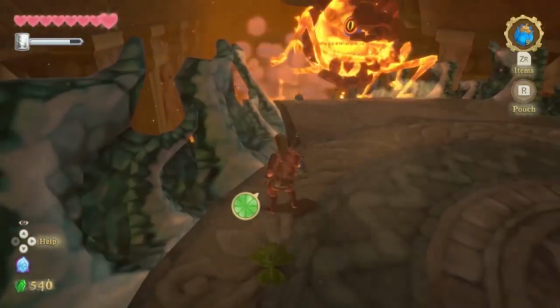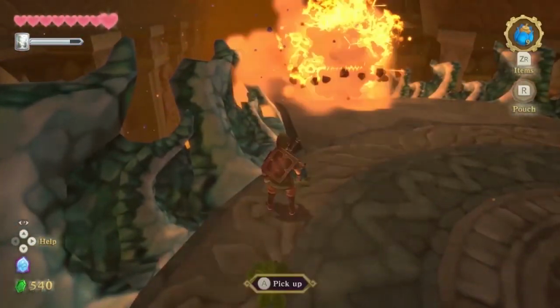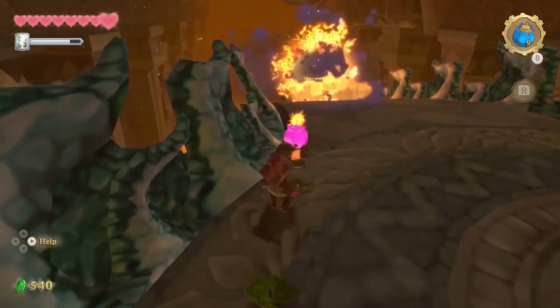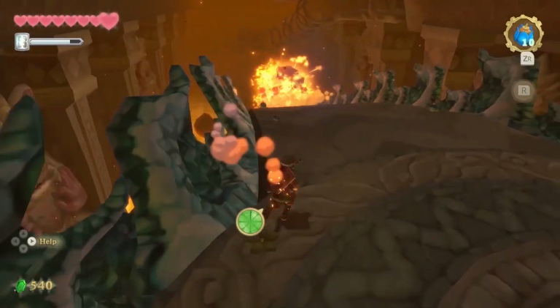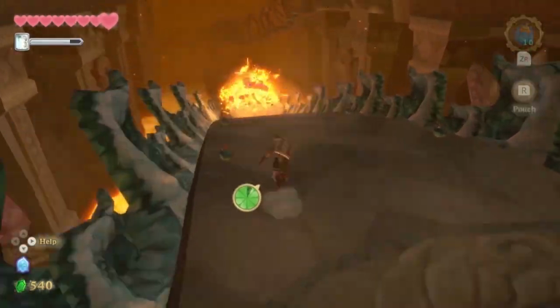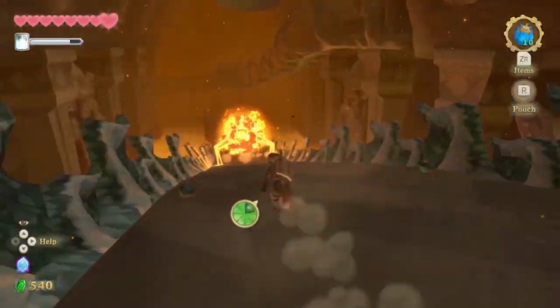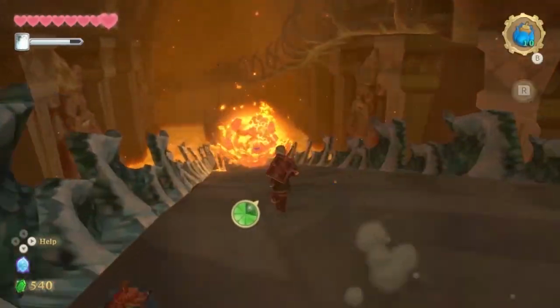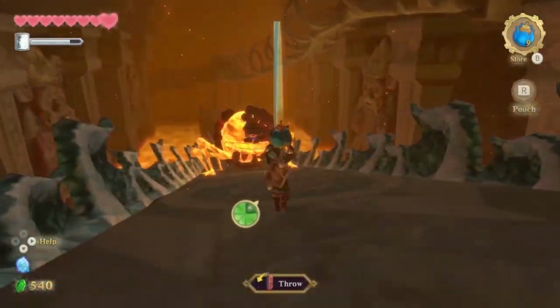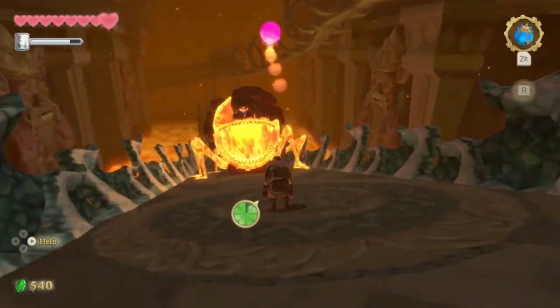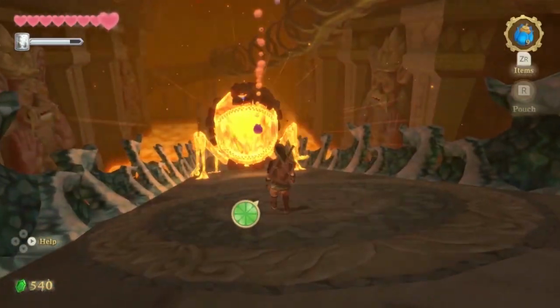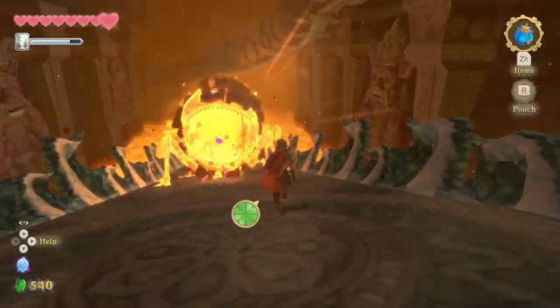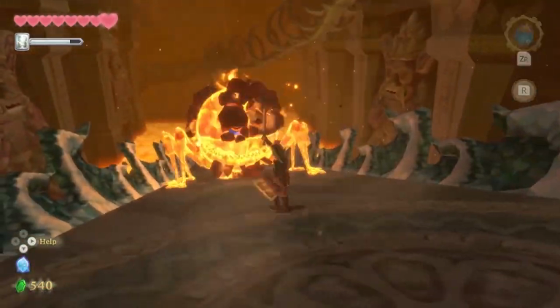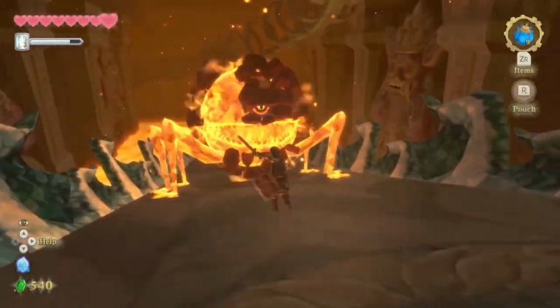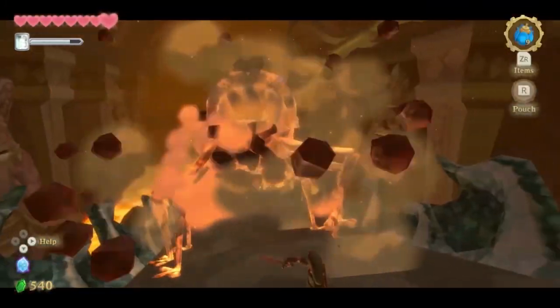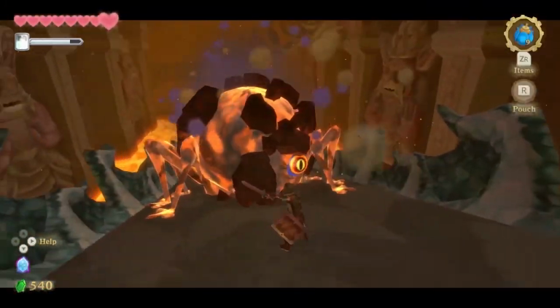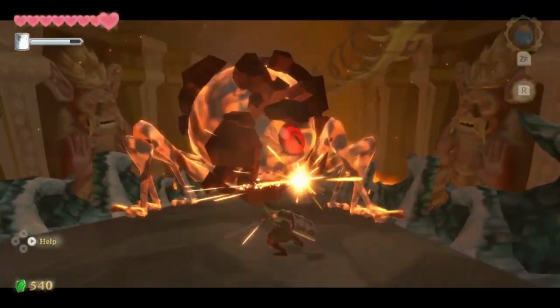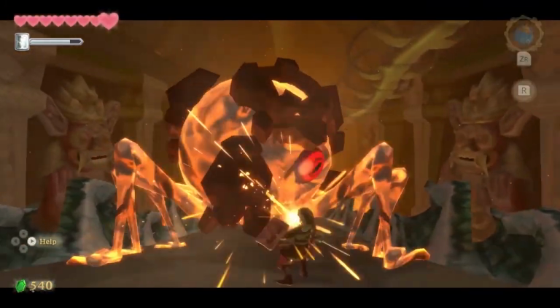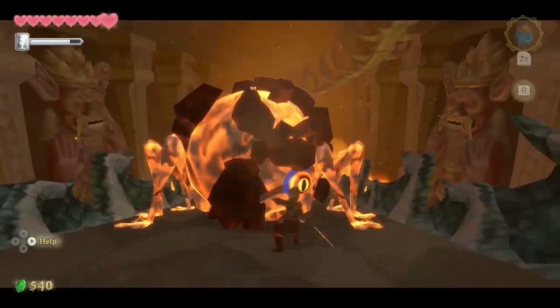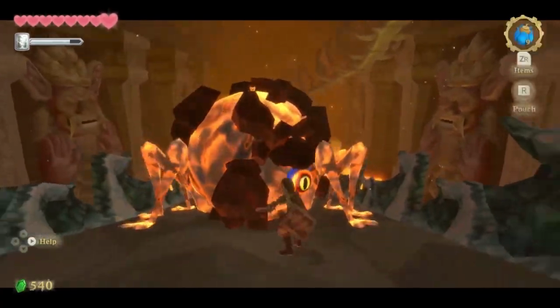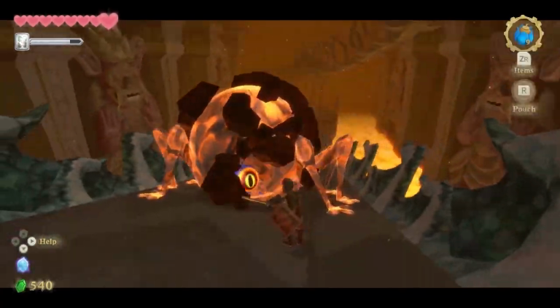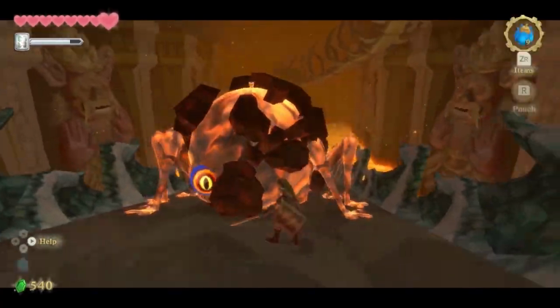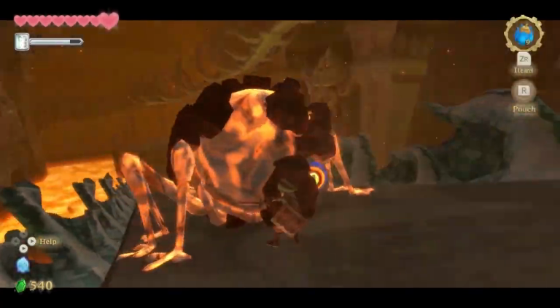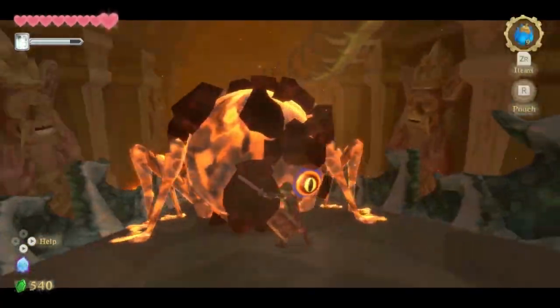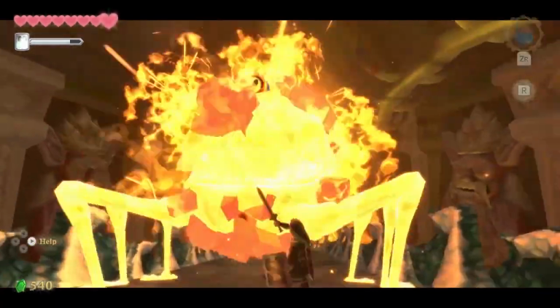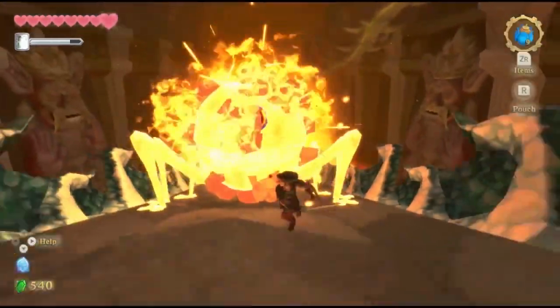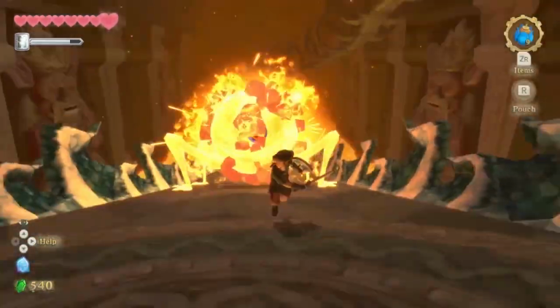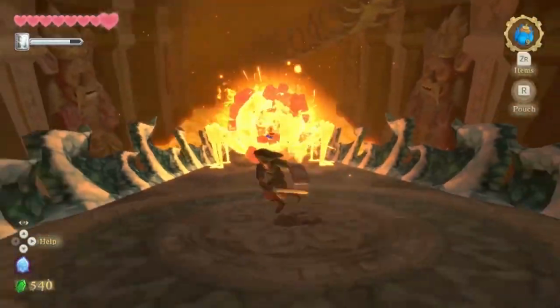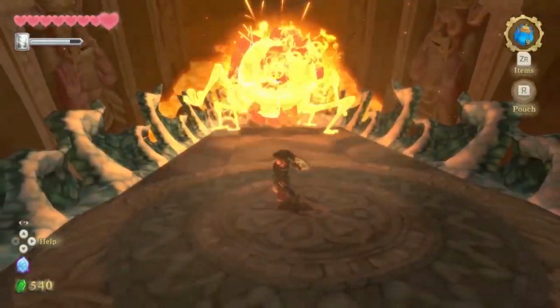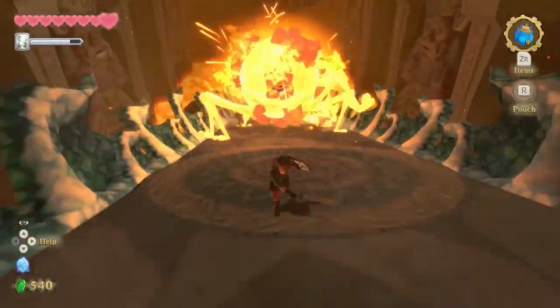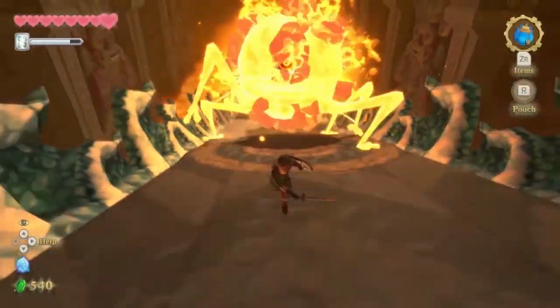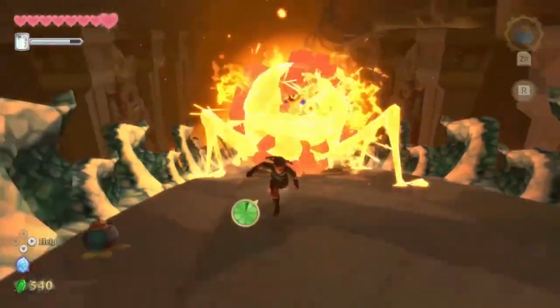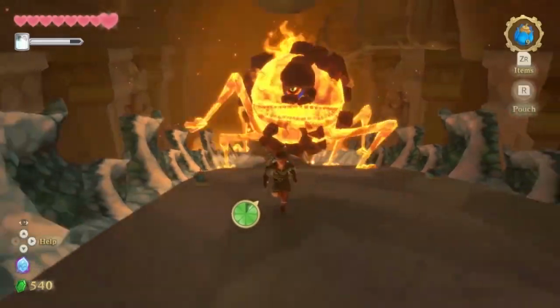Repeat the process more and more: grab a bomb, hit him with the bomb. When he inhales, throw another bomb in the mouth and hit the eye. You'll notice each time he gets hit with the bomb, the rocks will slowly disappear from its body.